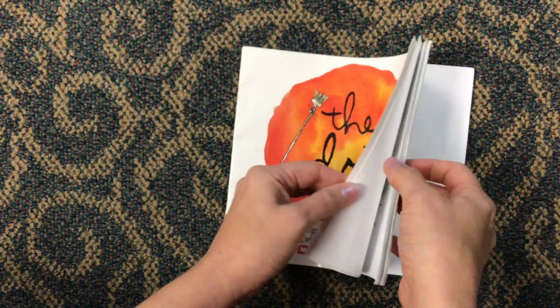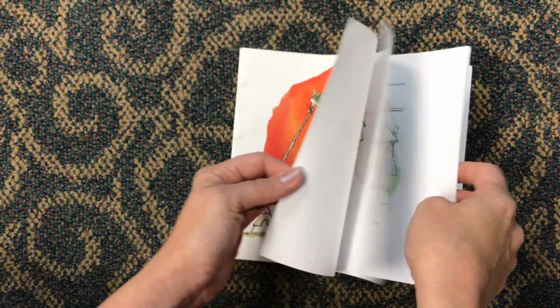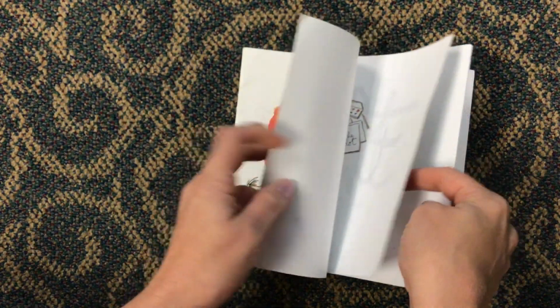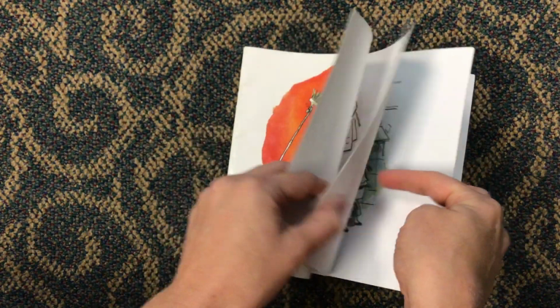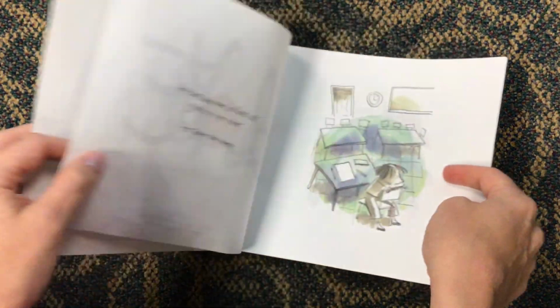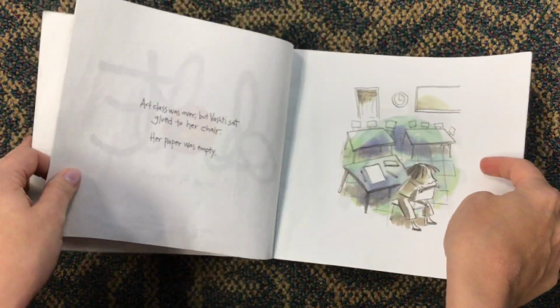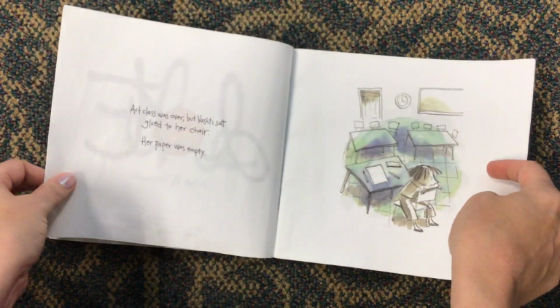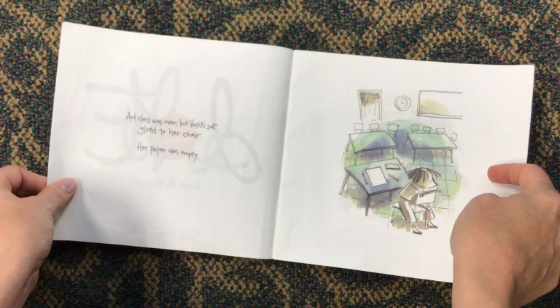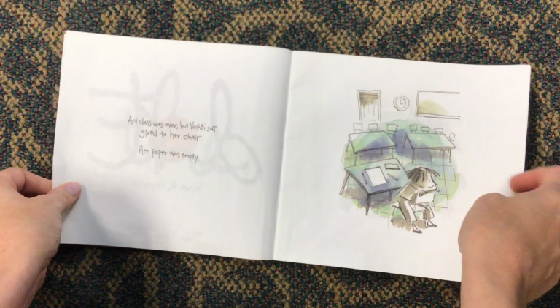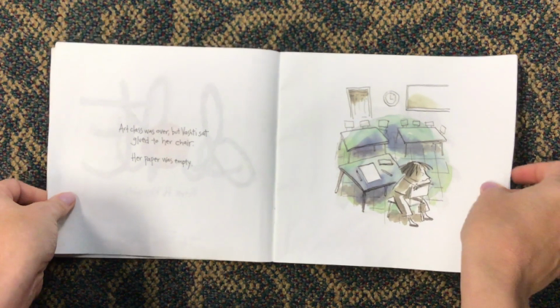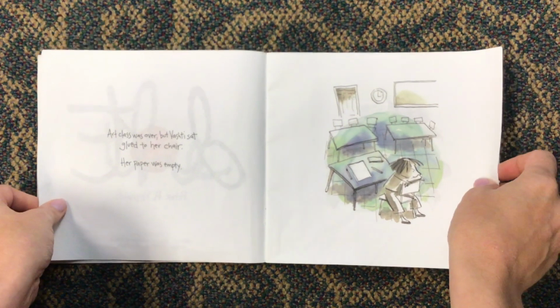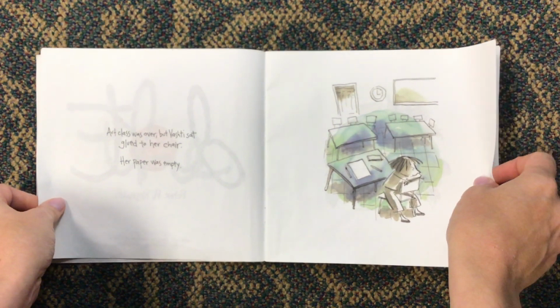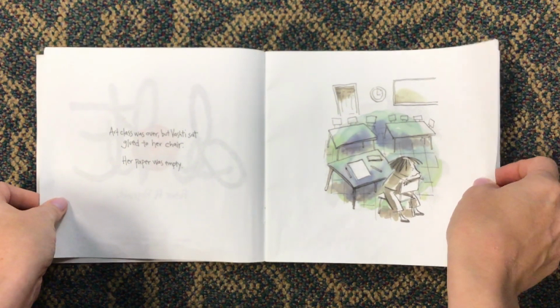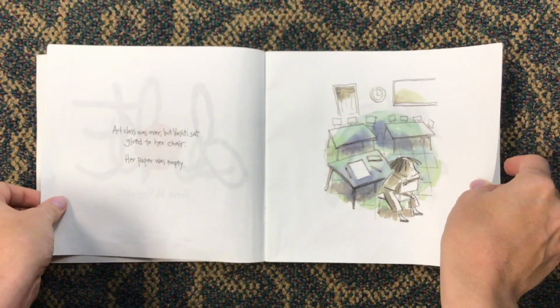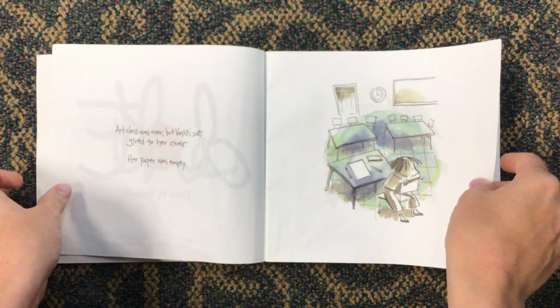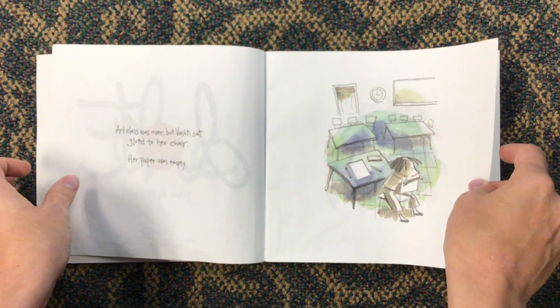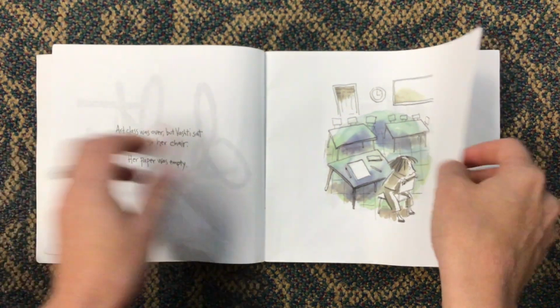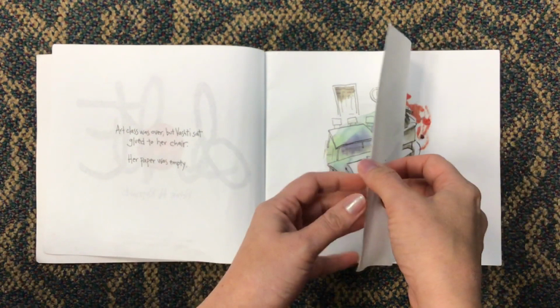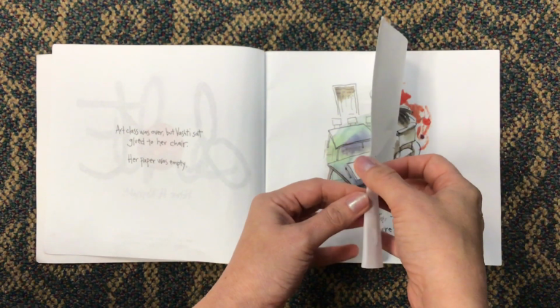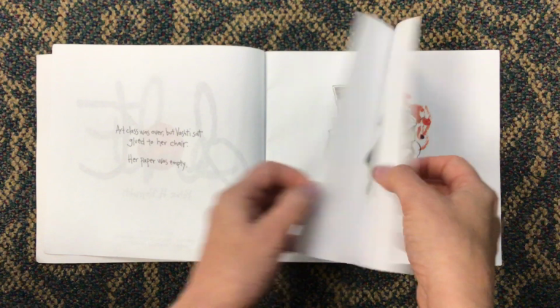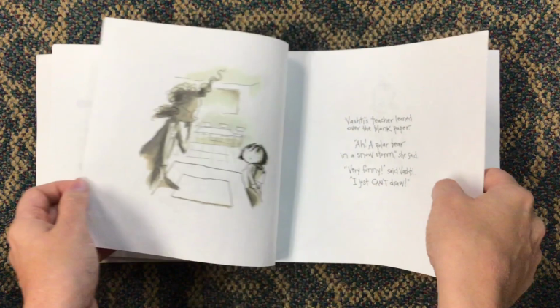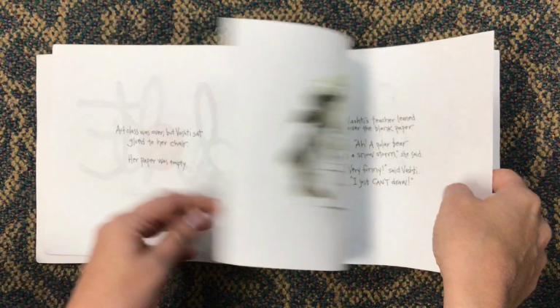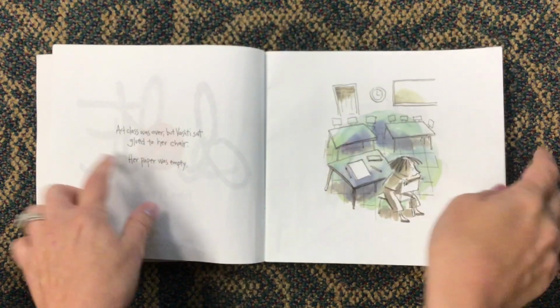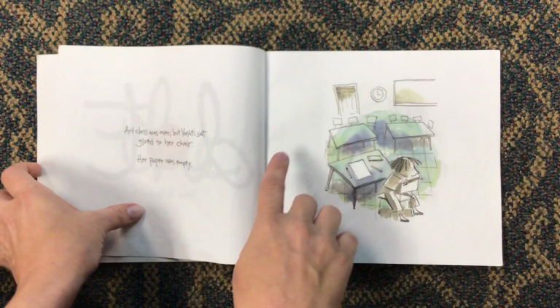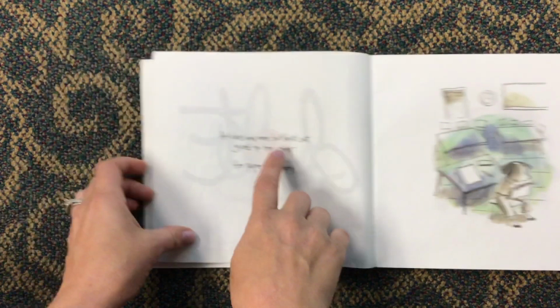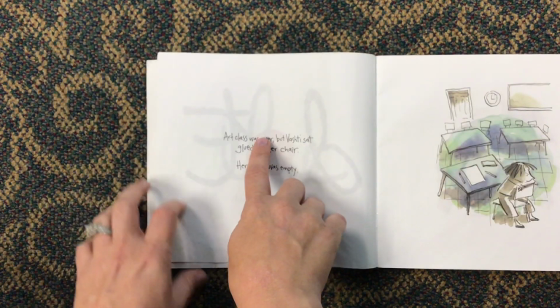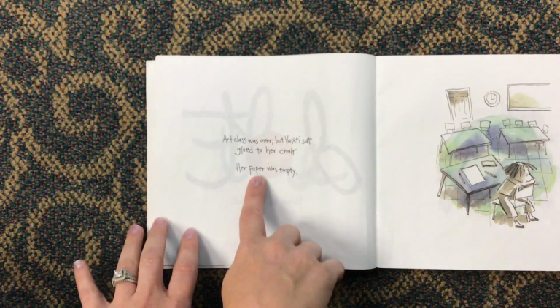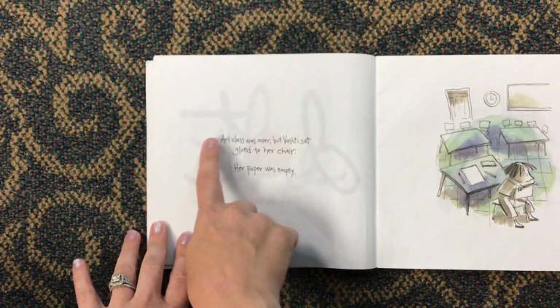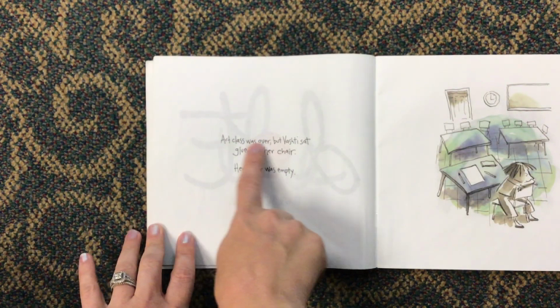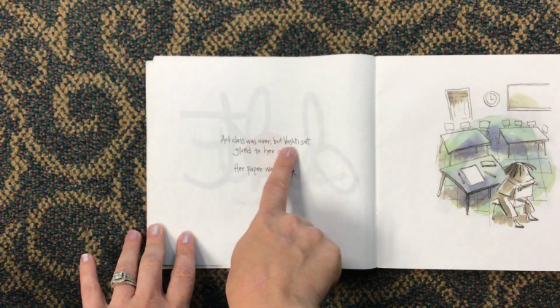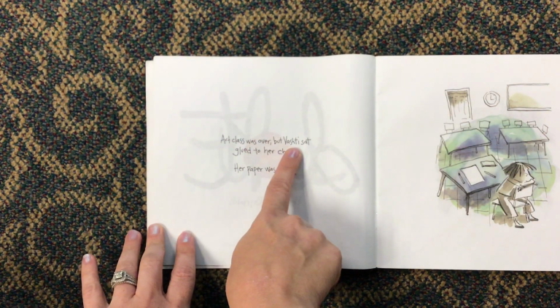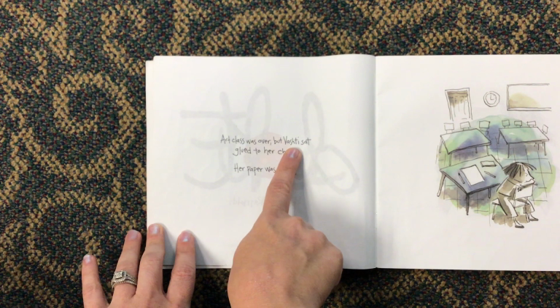Now, when I read this book today, I want you to pay attention to where I'm reading. You'll notice that I'm reading the words, and the words go from top to bottom, left to right, across the page.